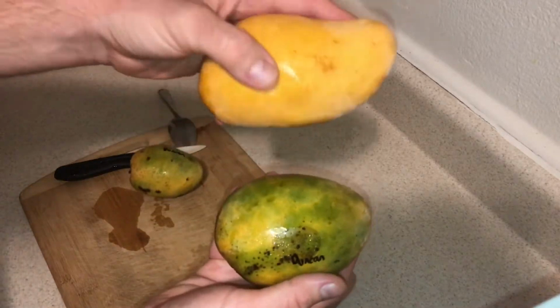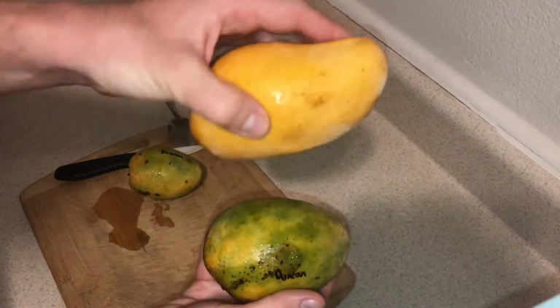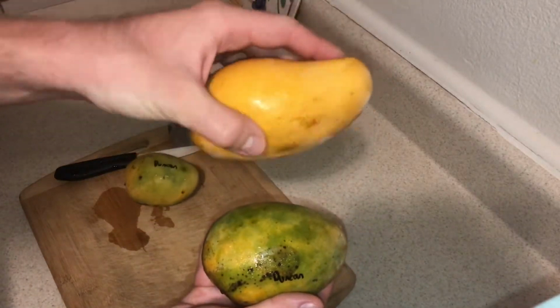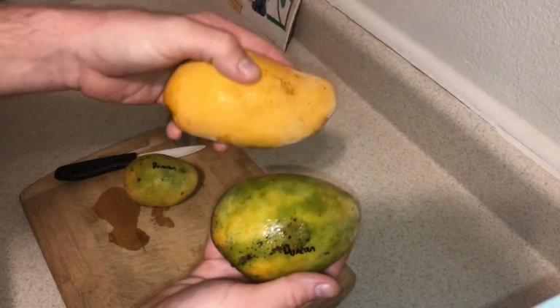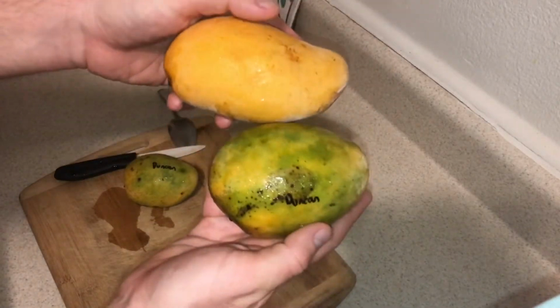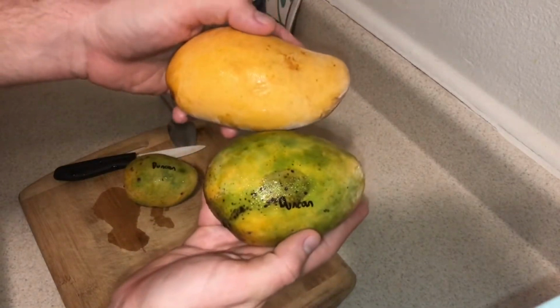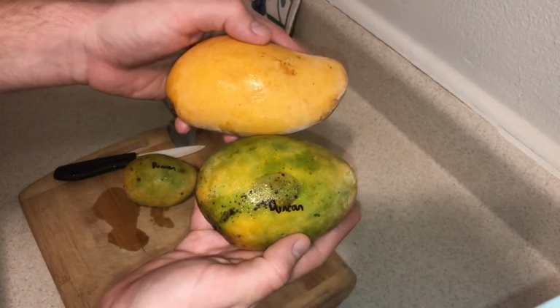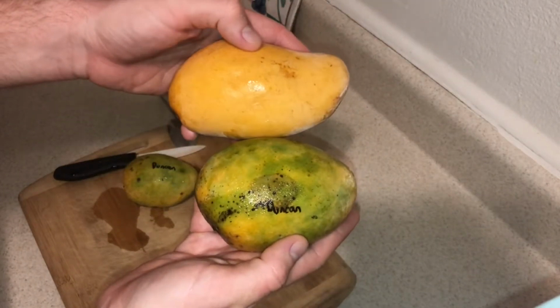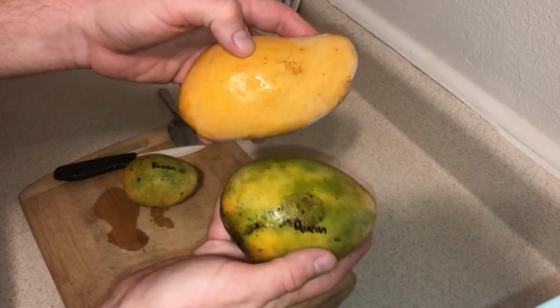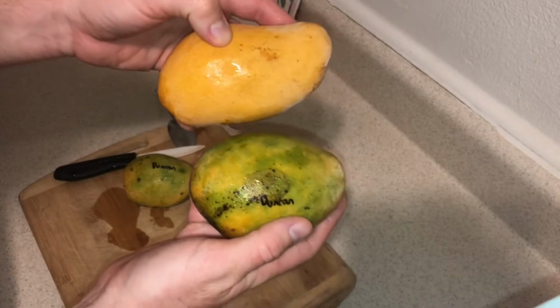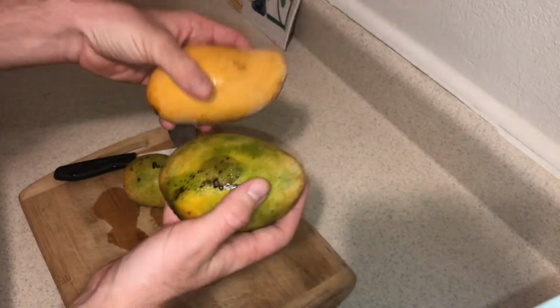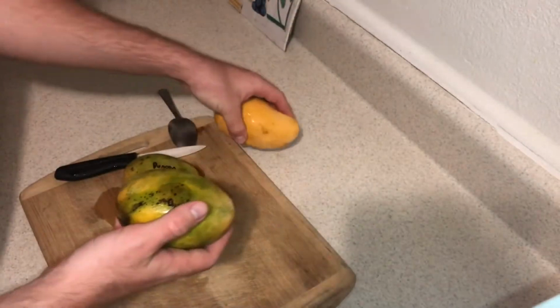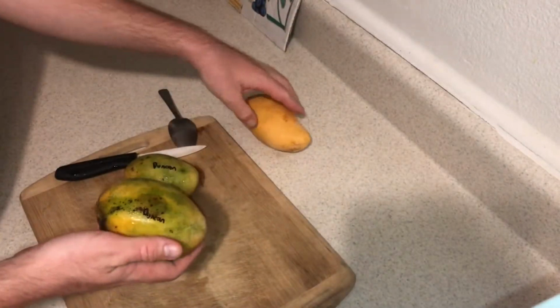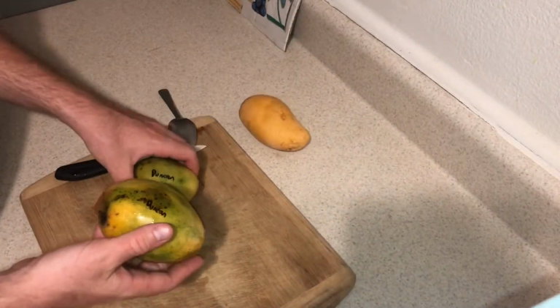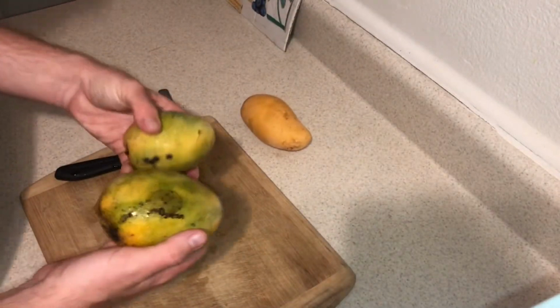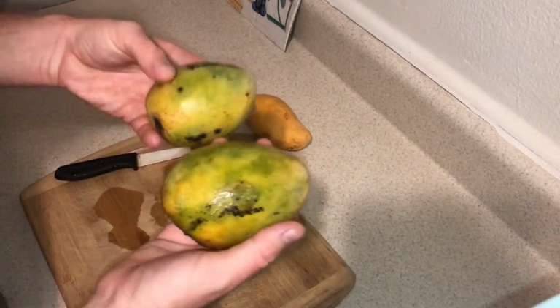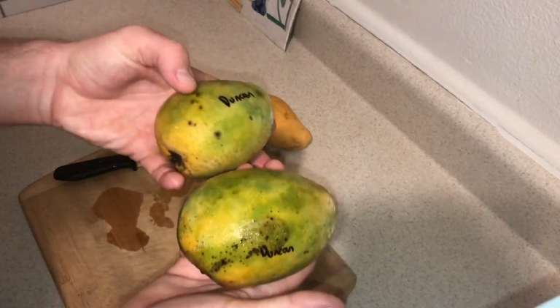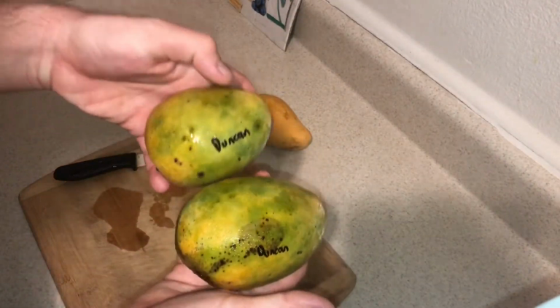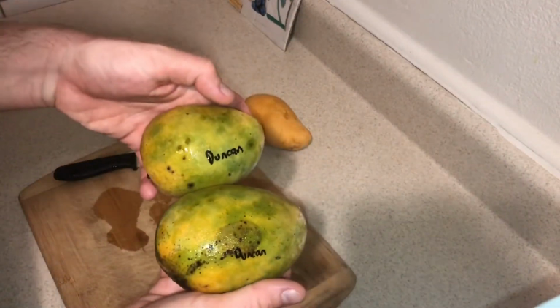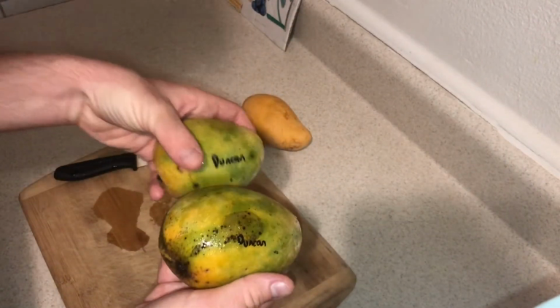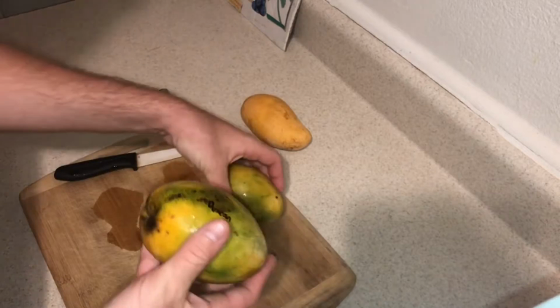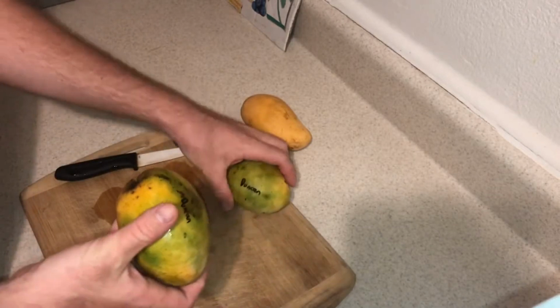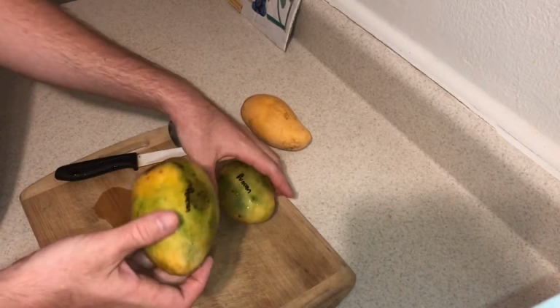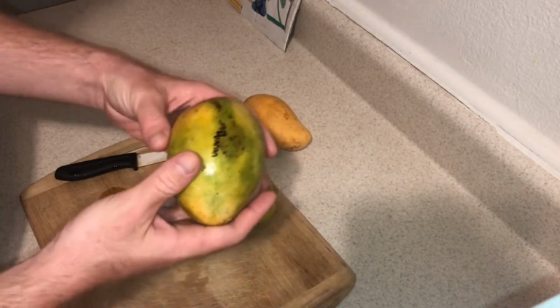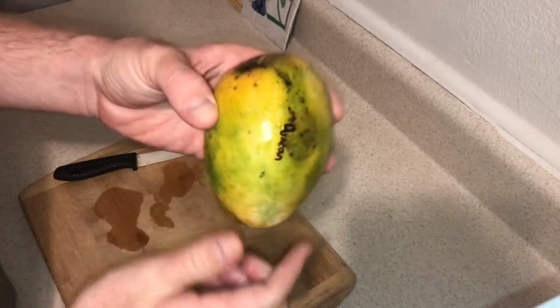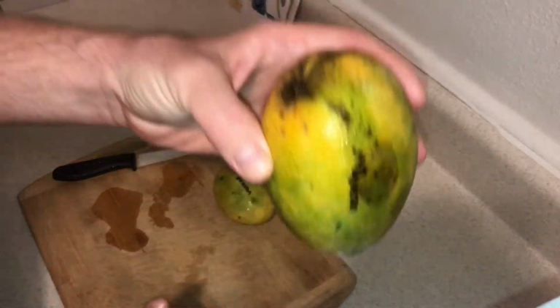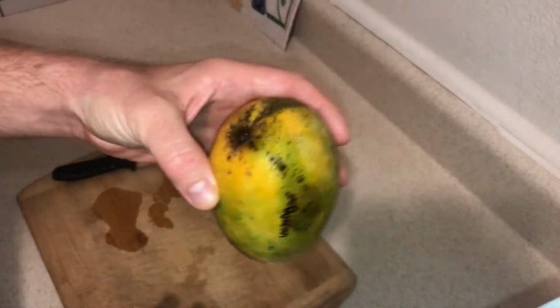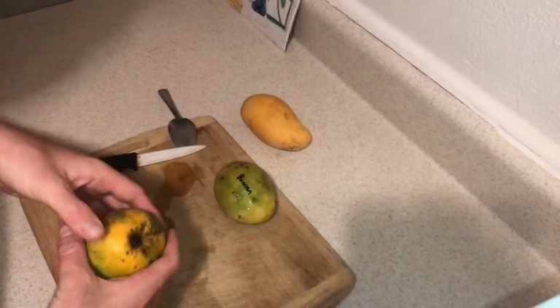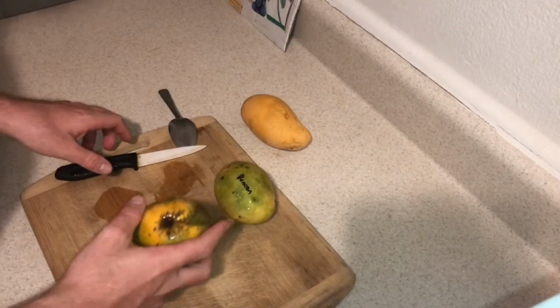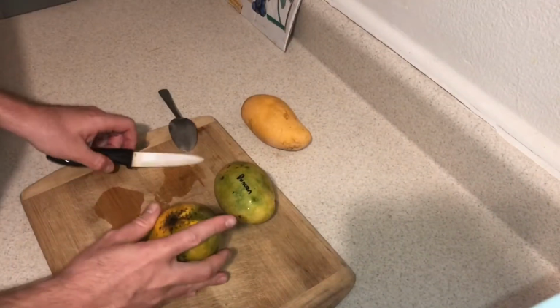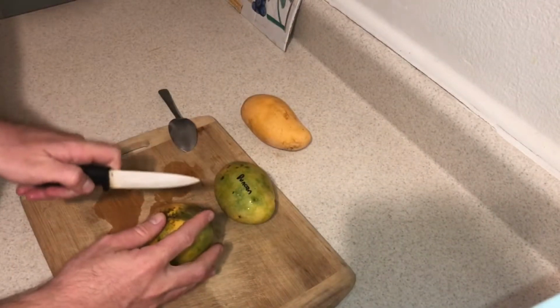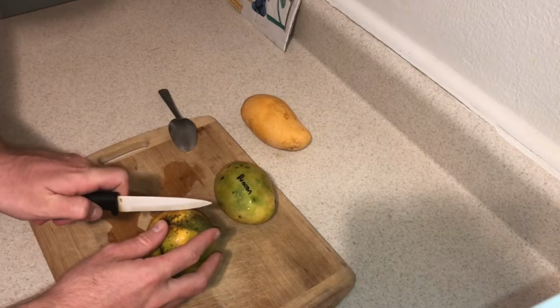Here's an Atalfo mango right here. It's a little bit smaller, but I've had this mango in the past. It's an excellent Florida variety, so I'm gonna try cutting up the big one — let's go big here with the mangoes.